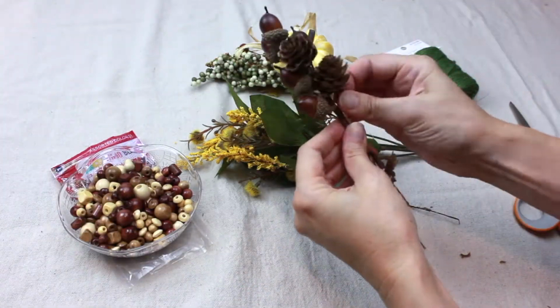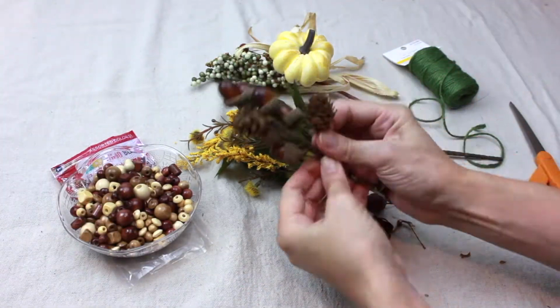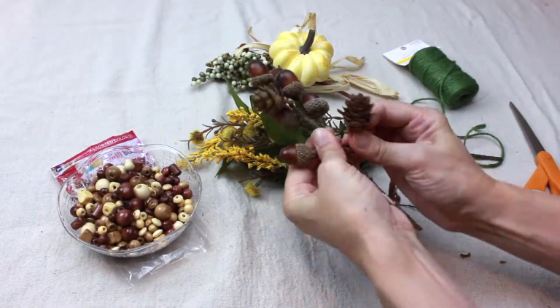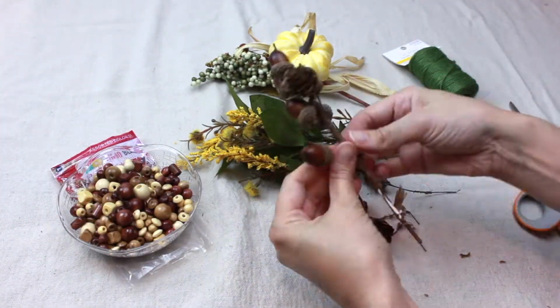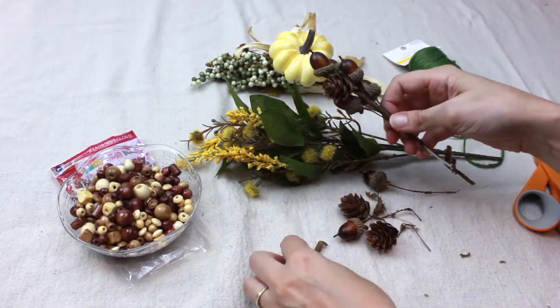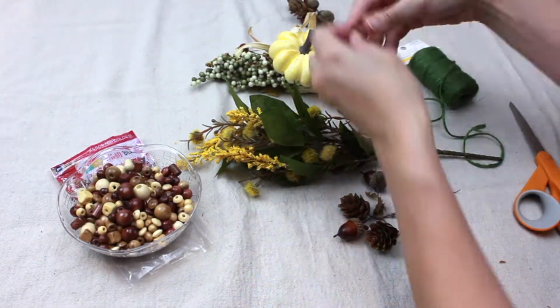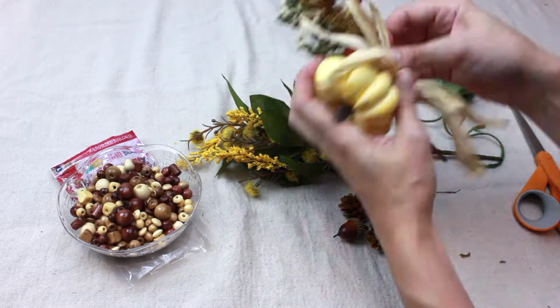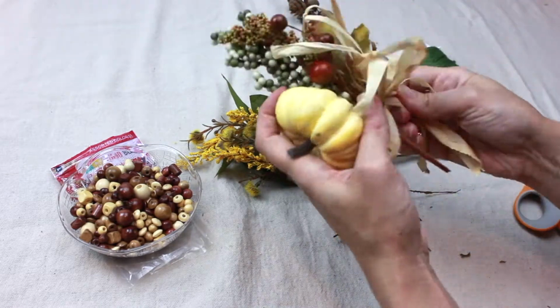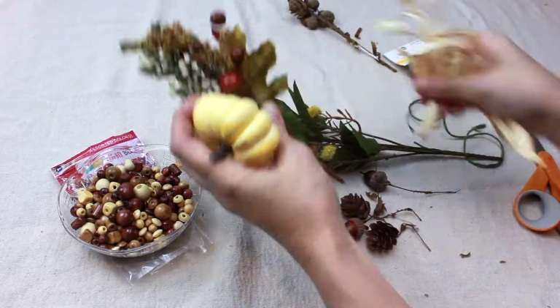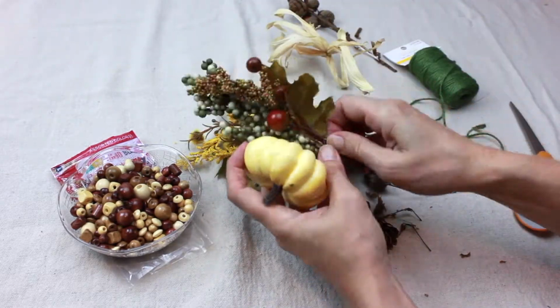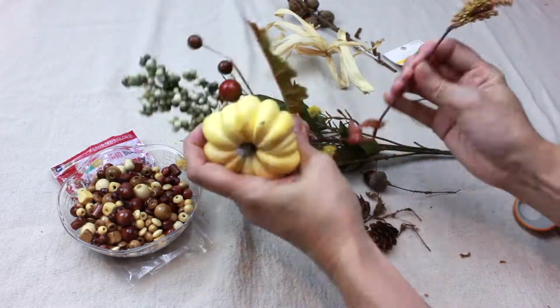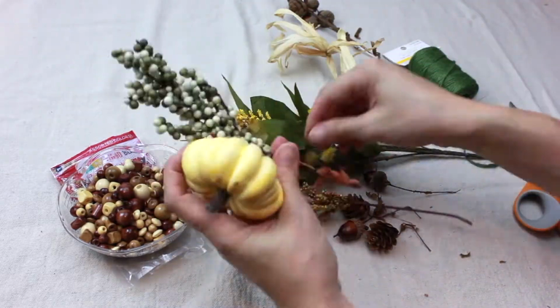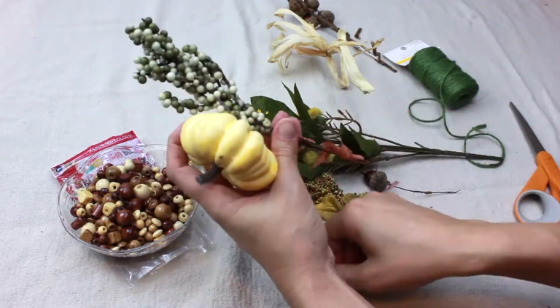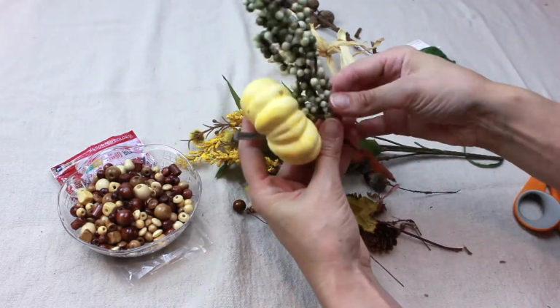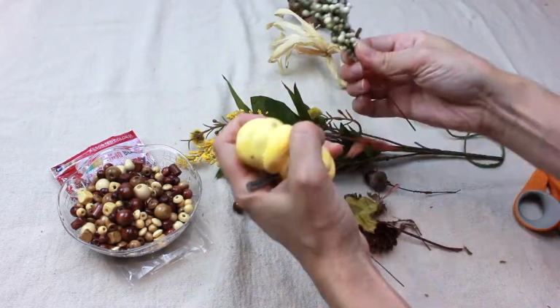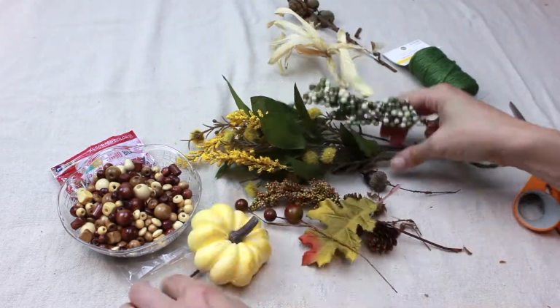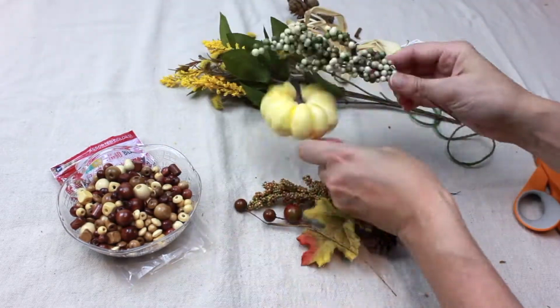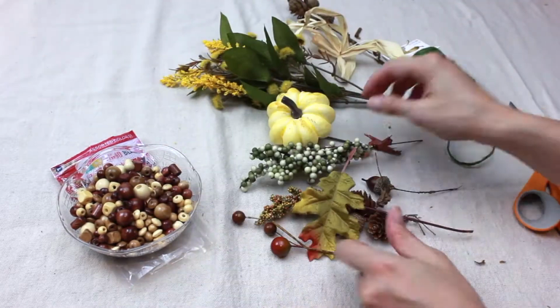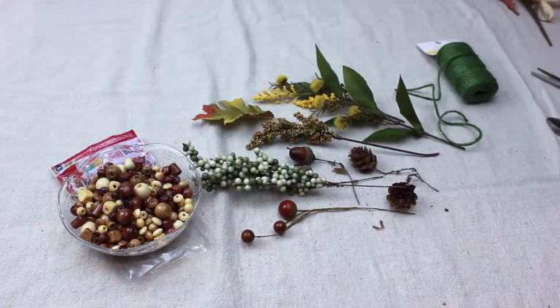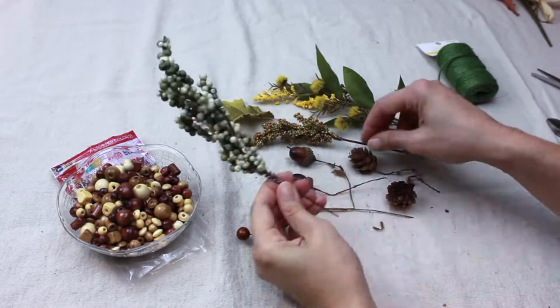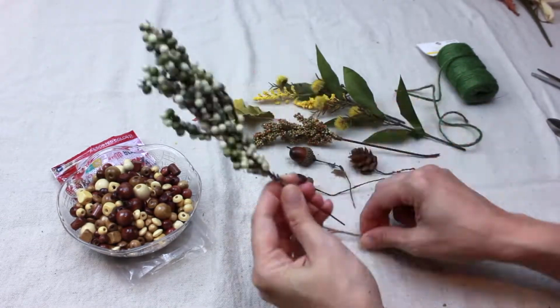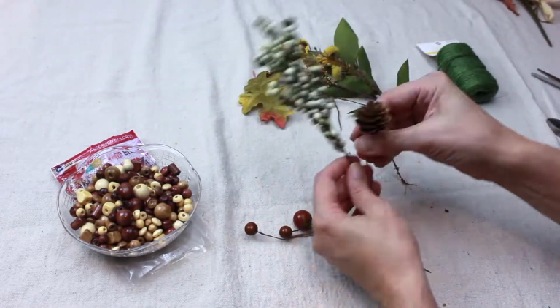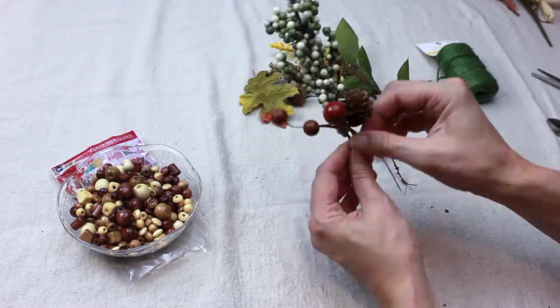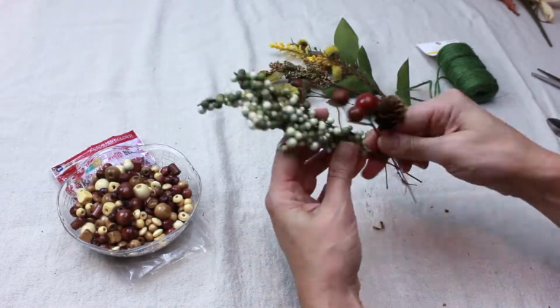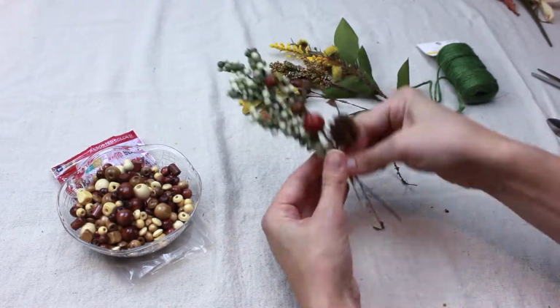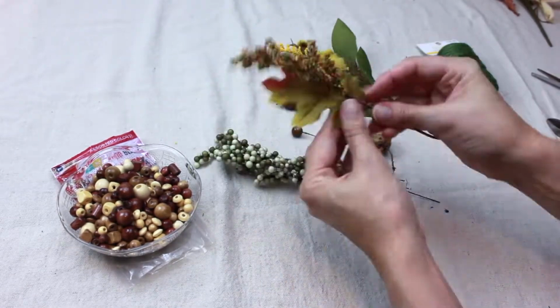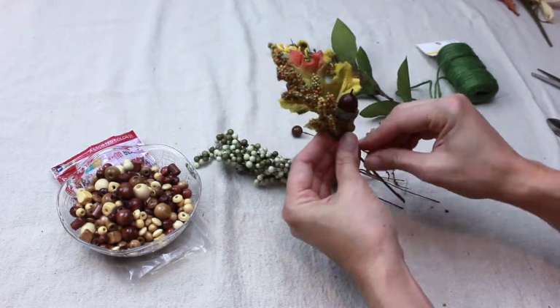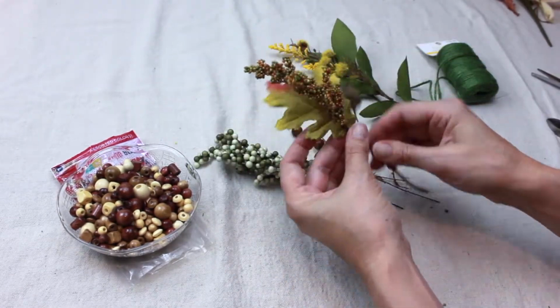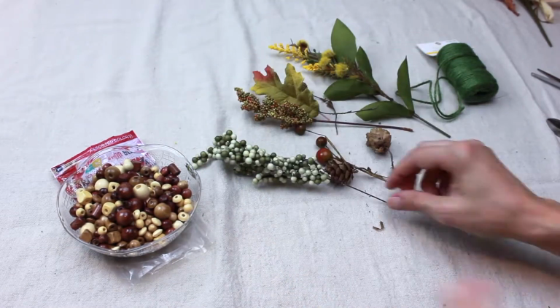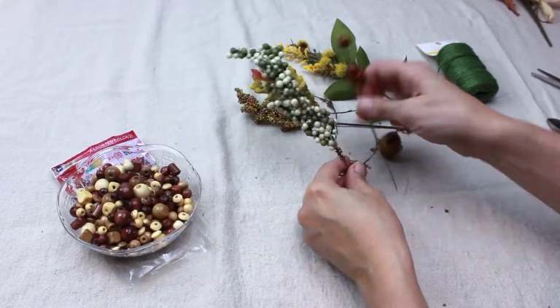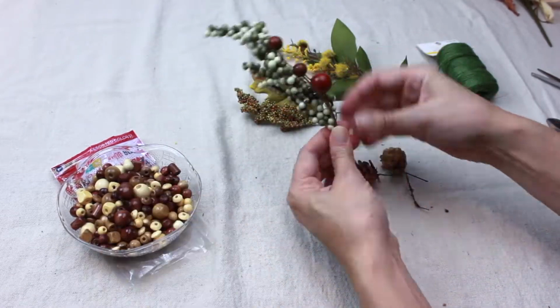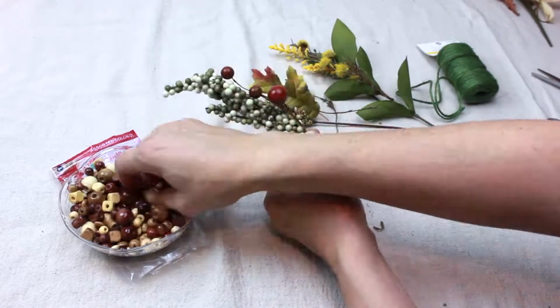Deconstruct your fall decorative stems. Reconfigure the deconstructed fall stems into smaller, pleasing arrangements.